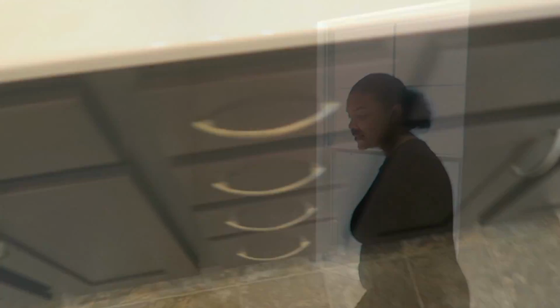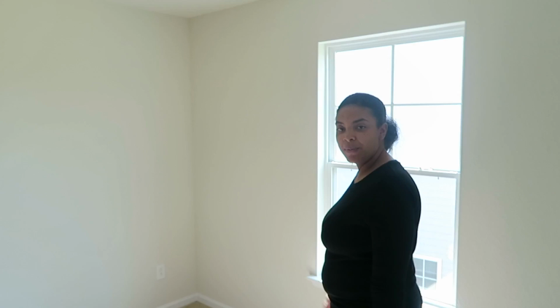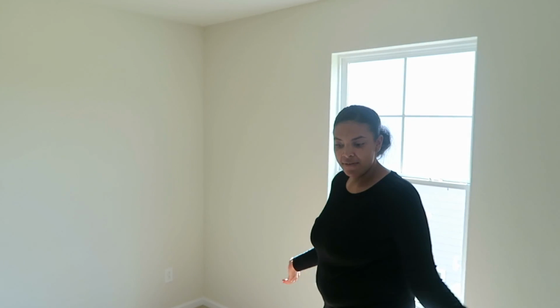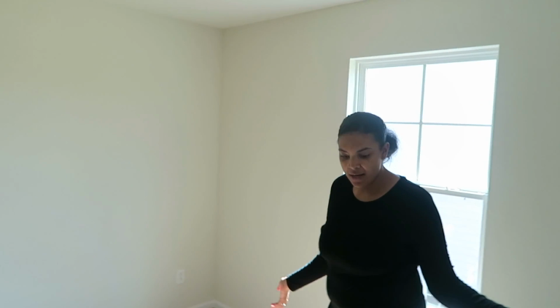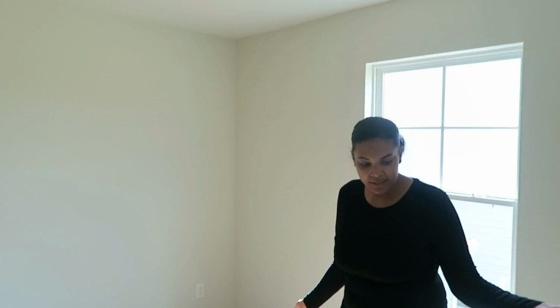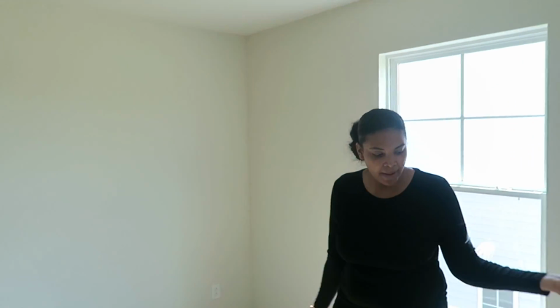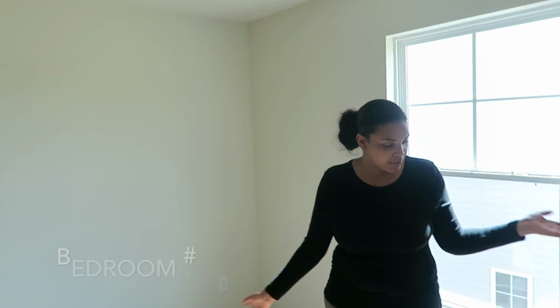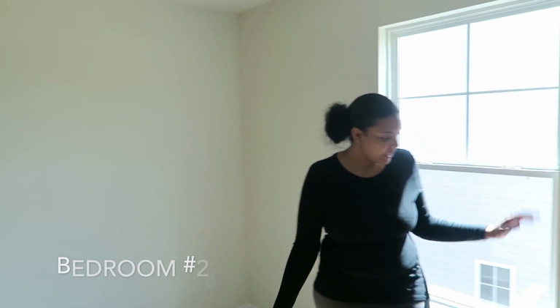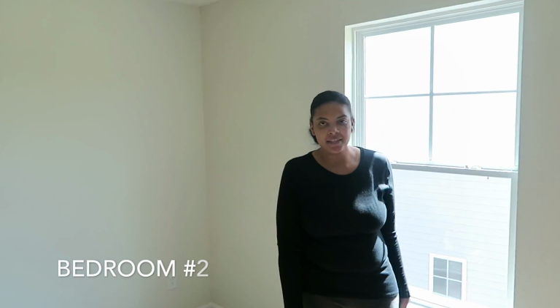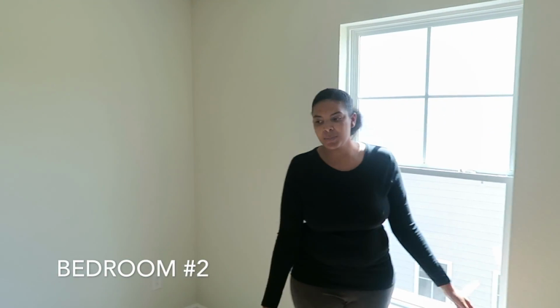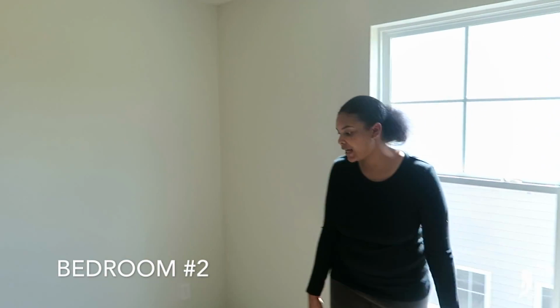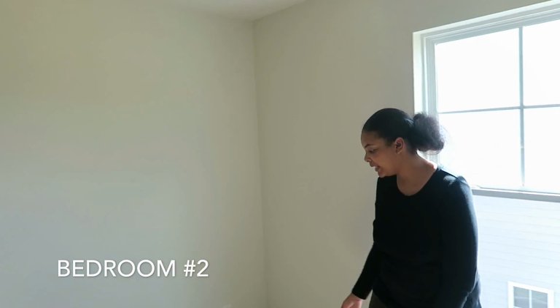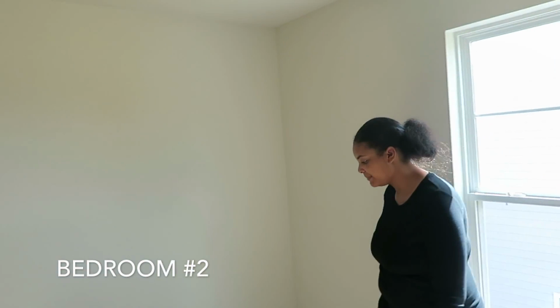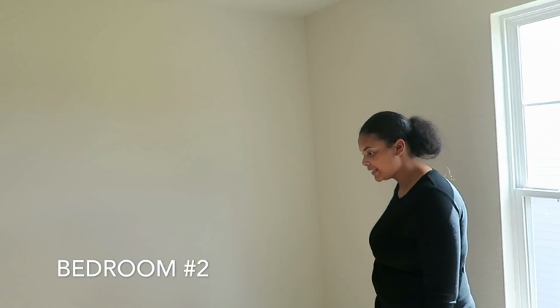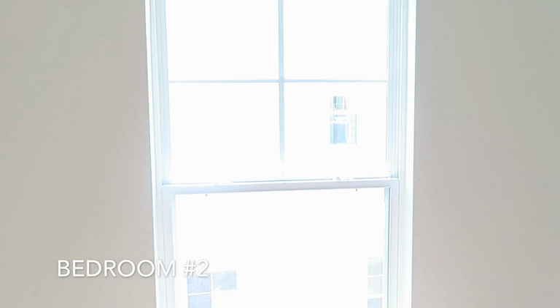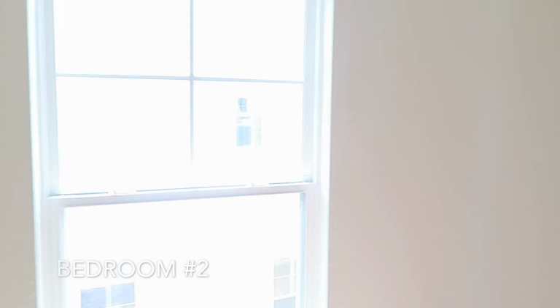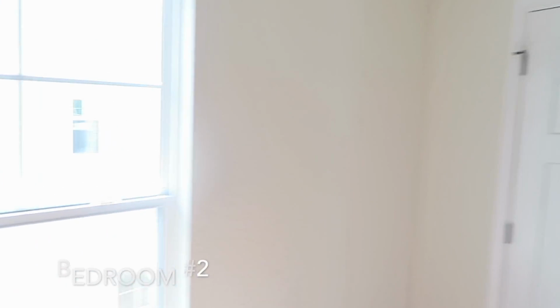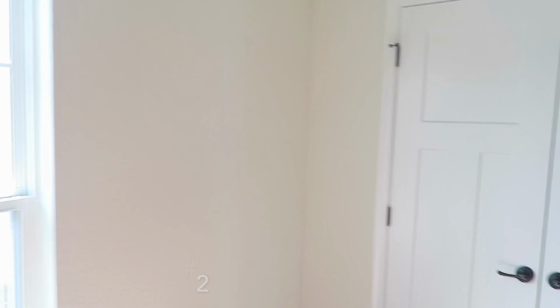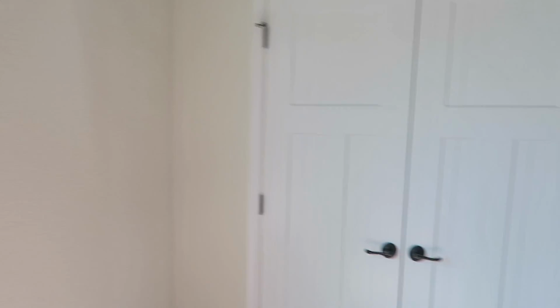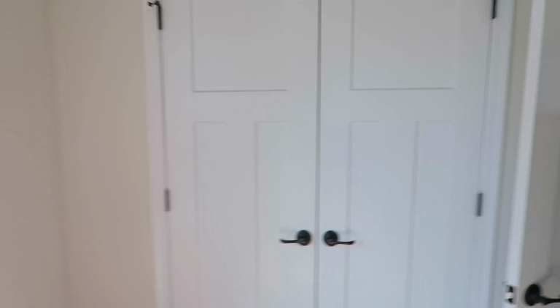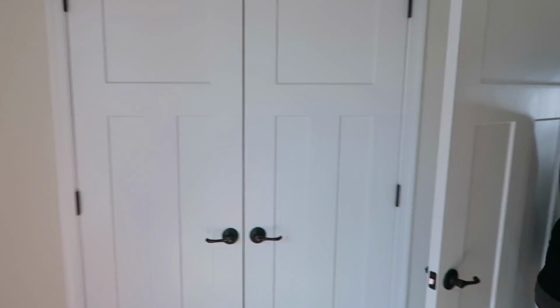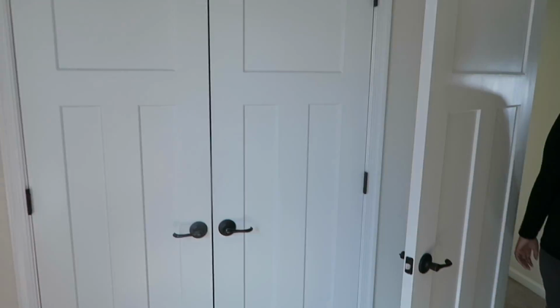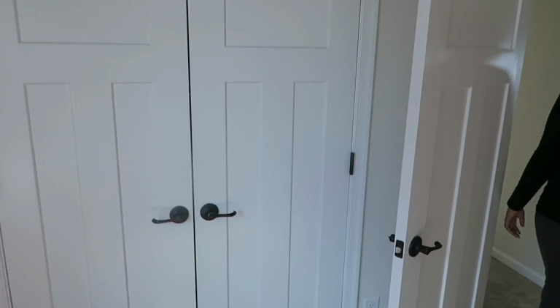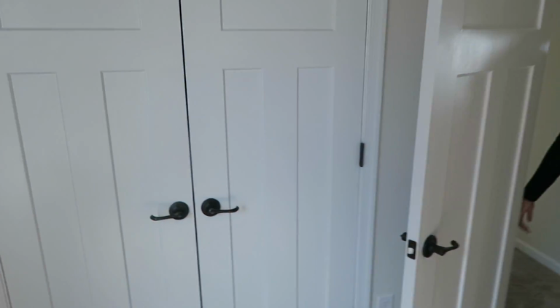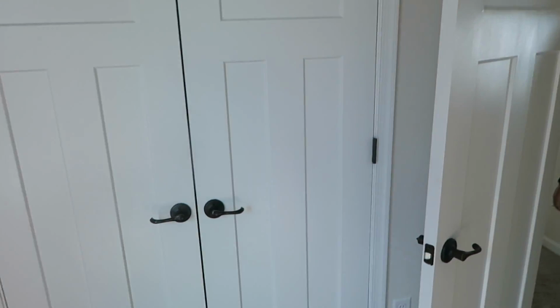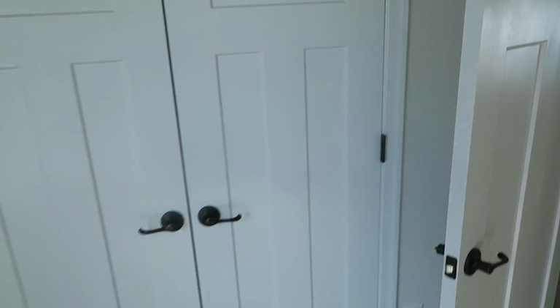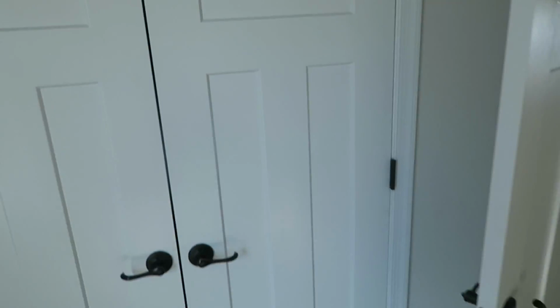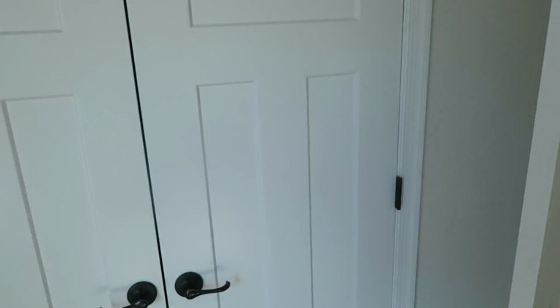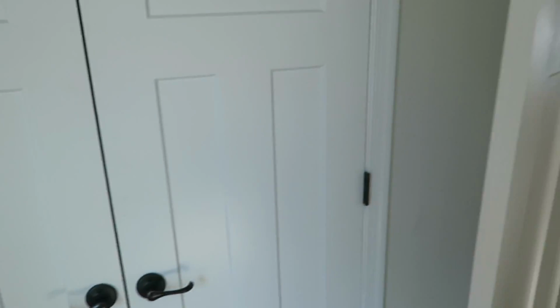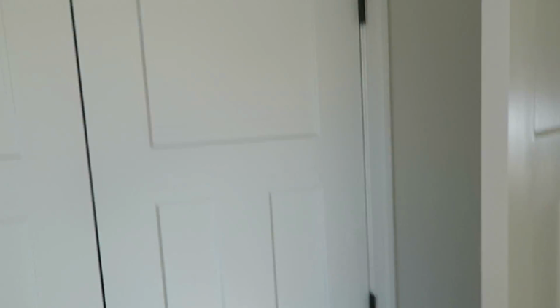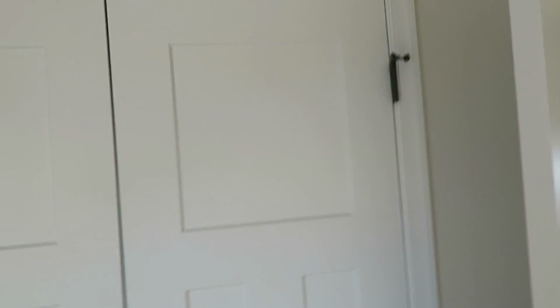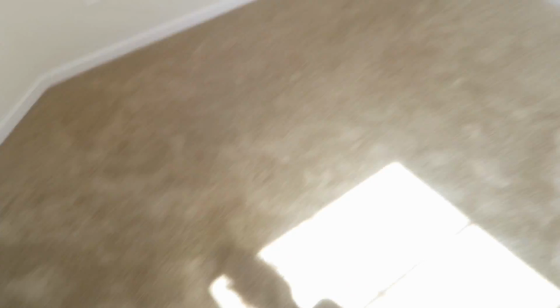So we have a spare bedroom for now. This will be a play space like we had in the old house — a playroom for the kids.